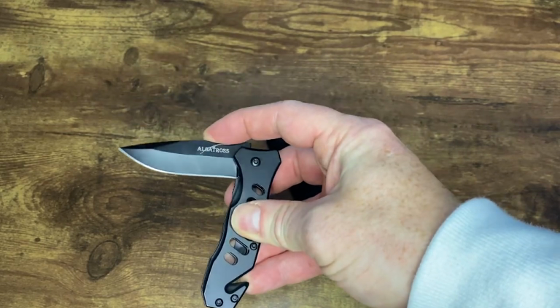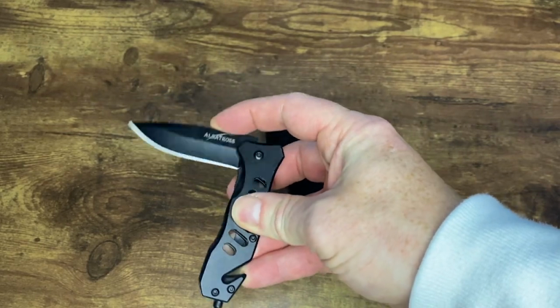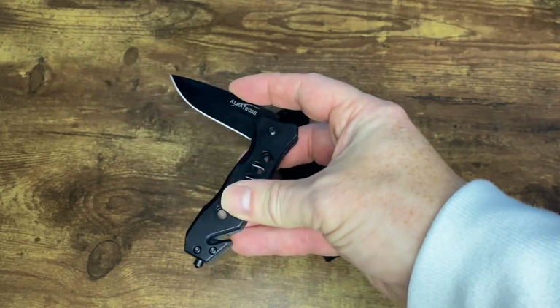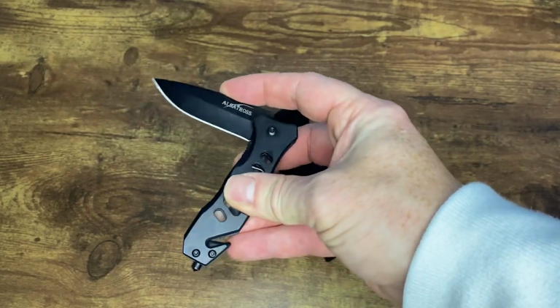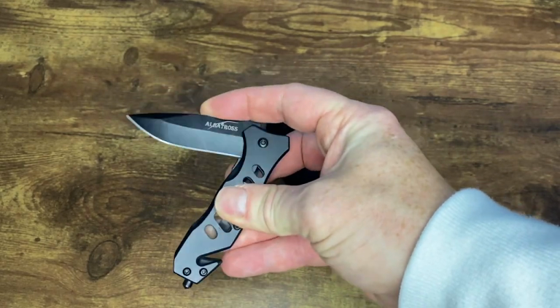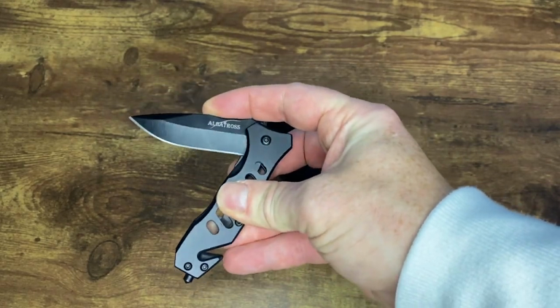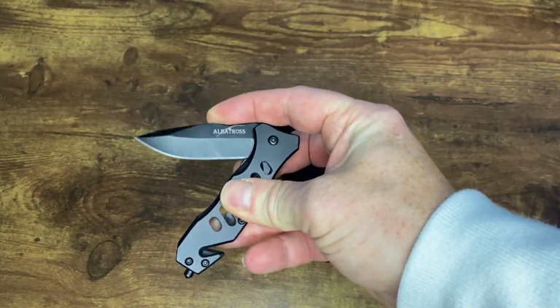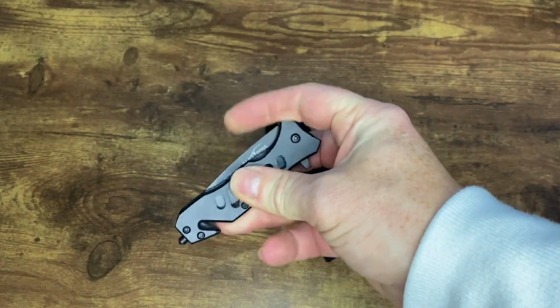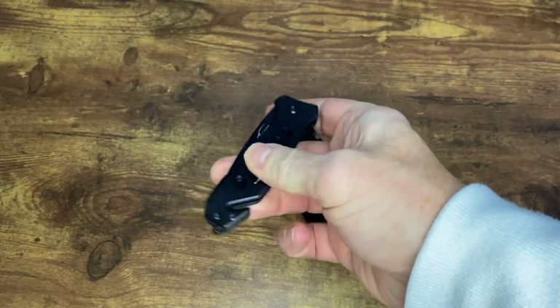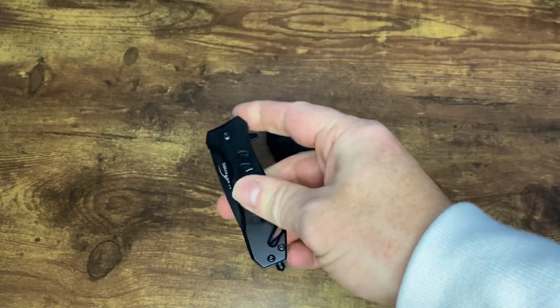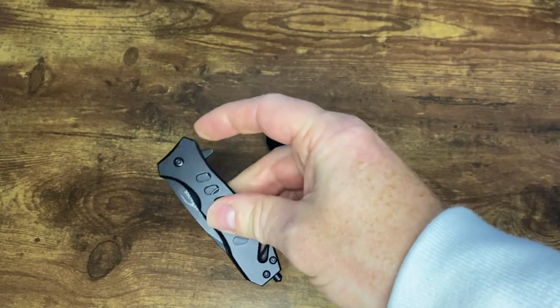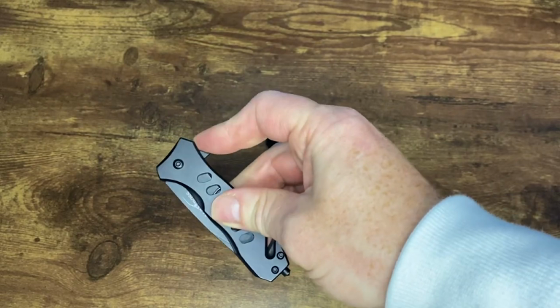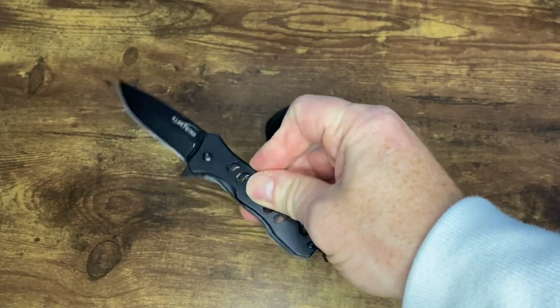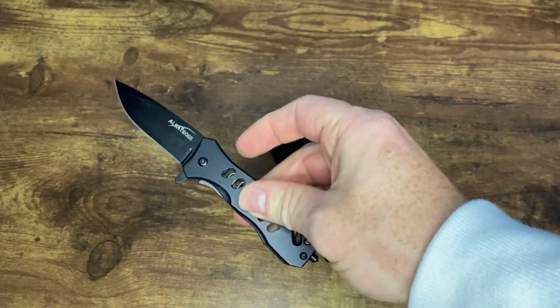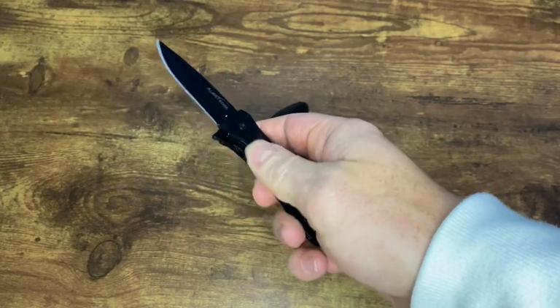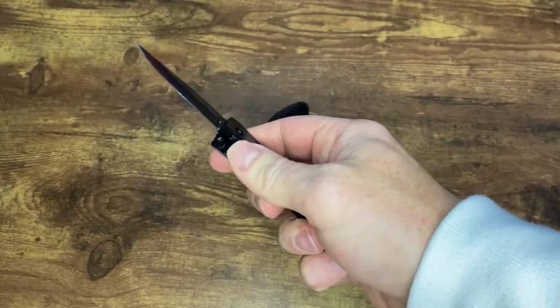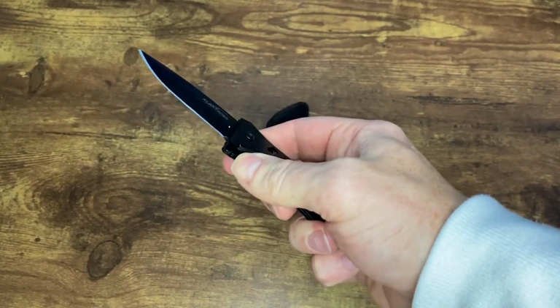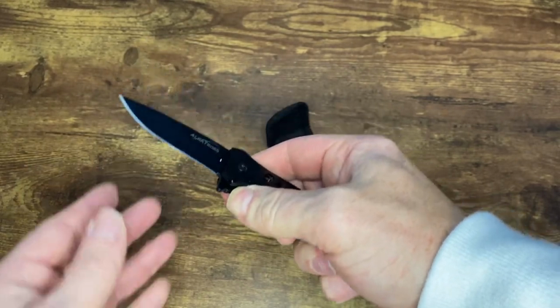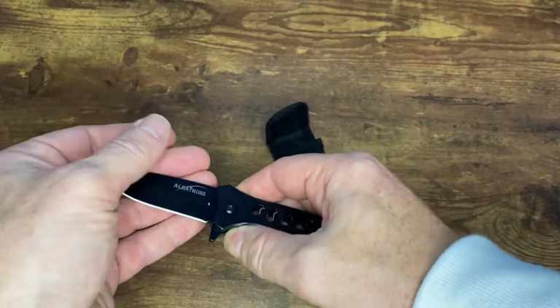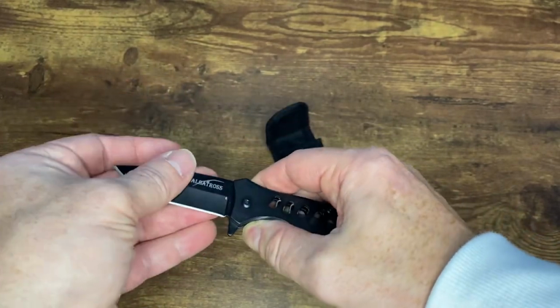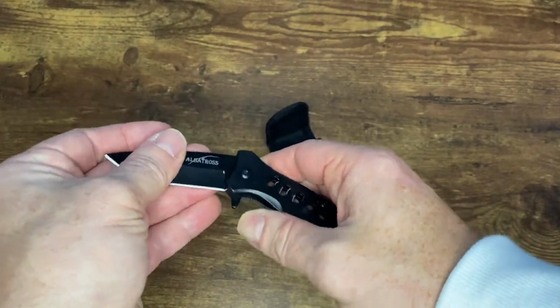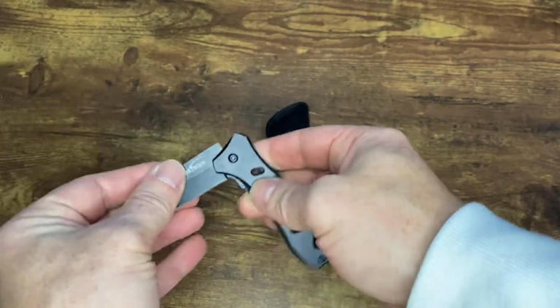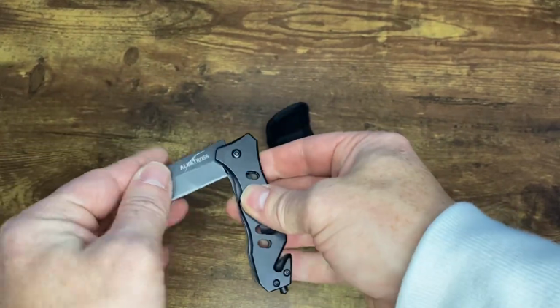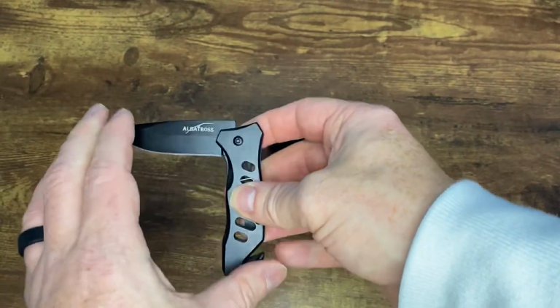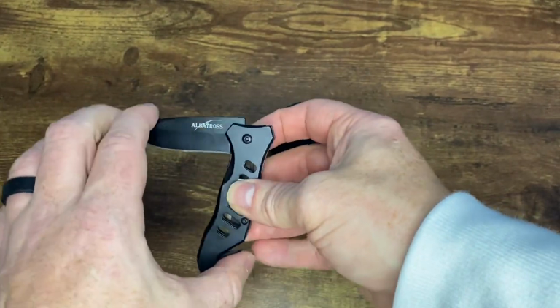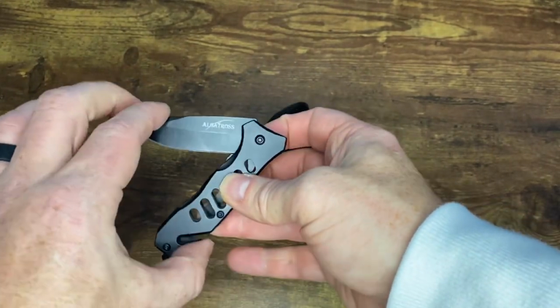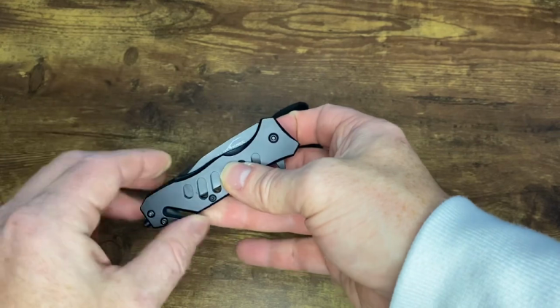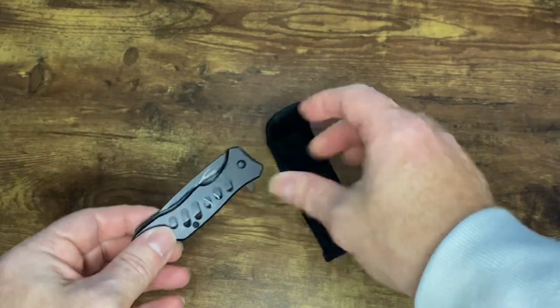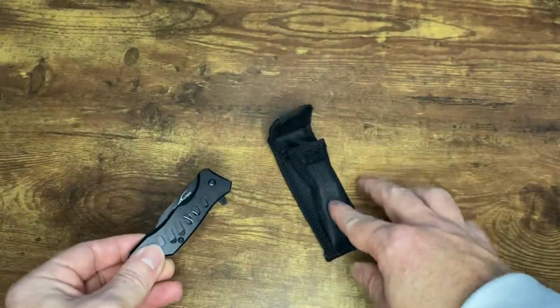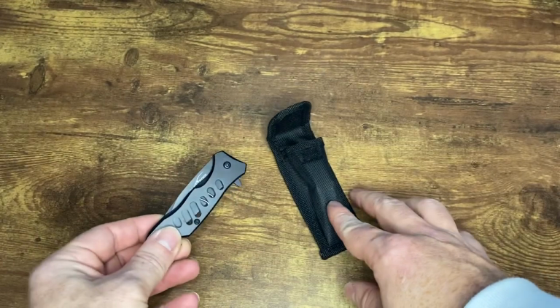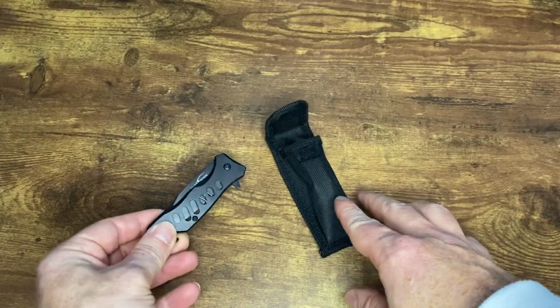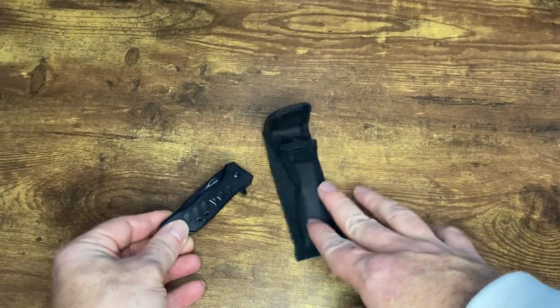I love the fact that you can actually open it up with one hand. Really great little knife.